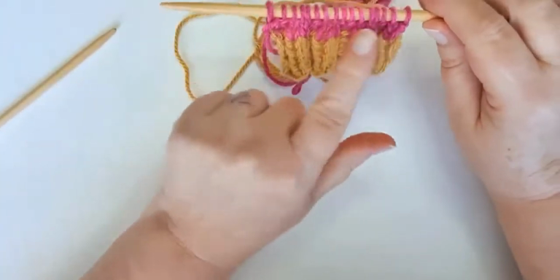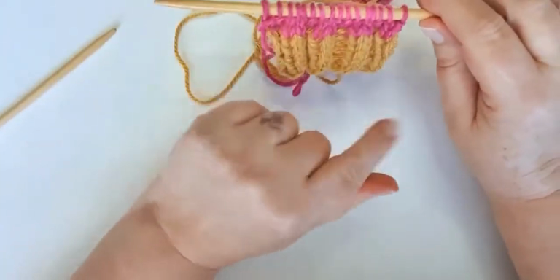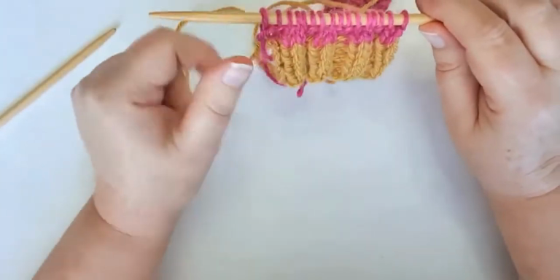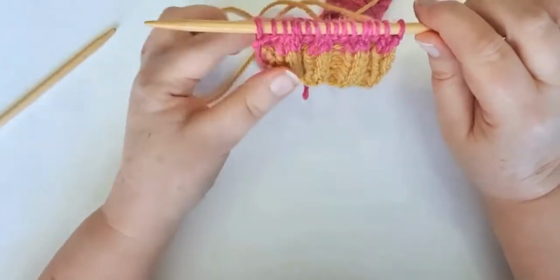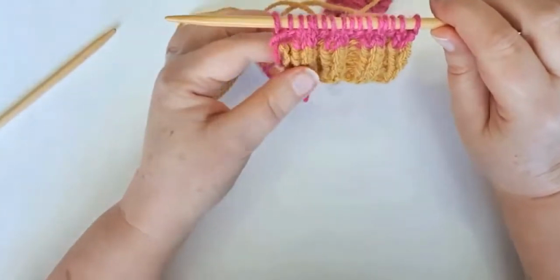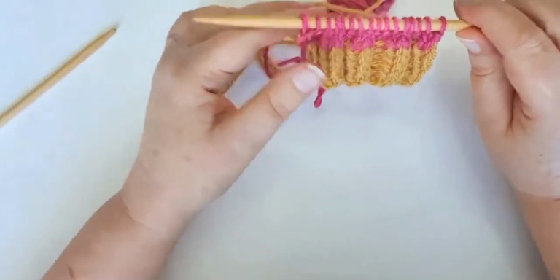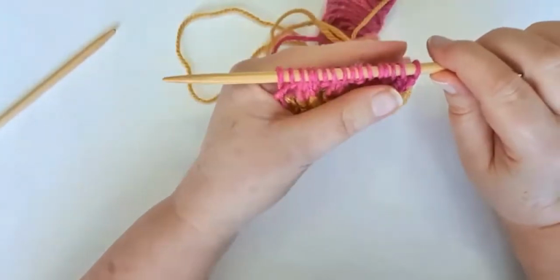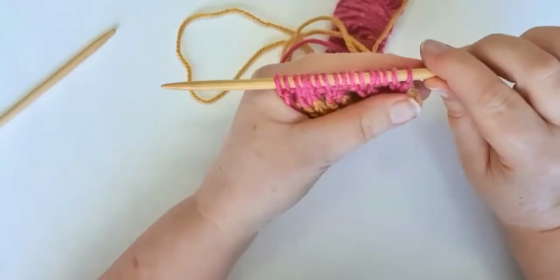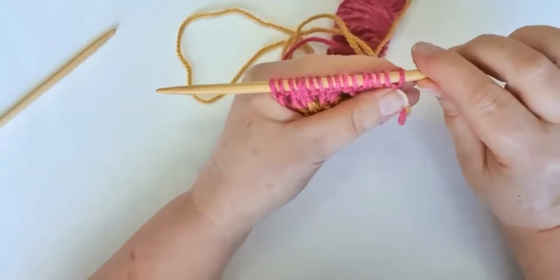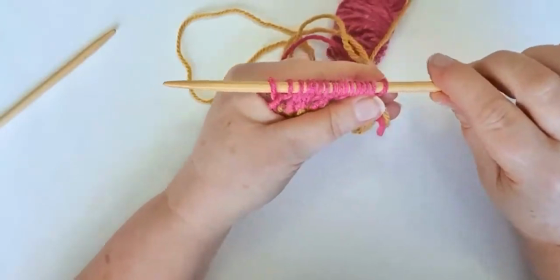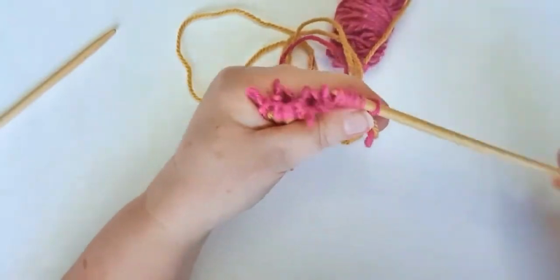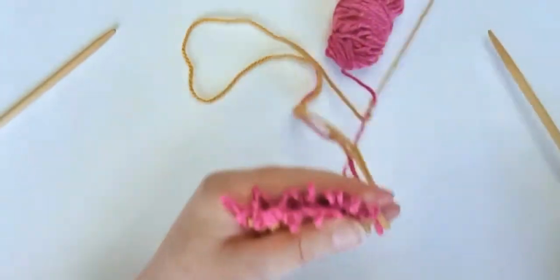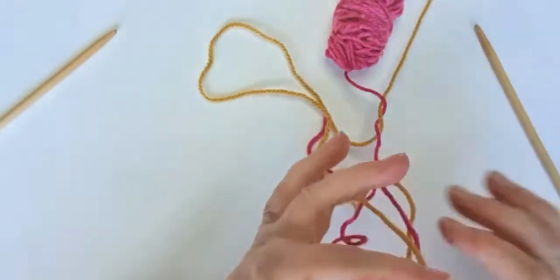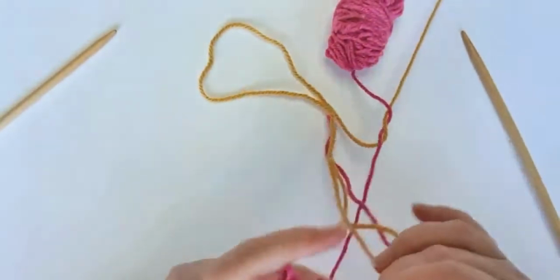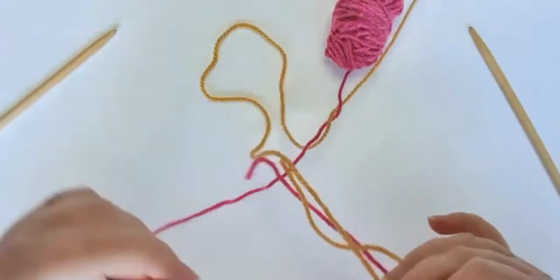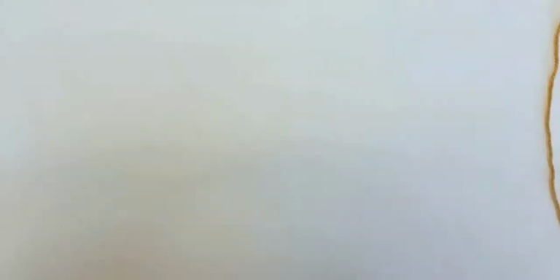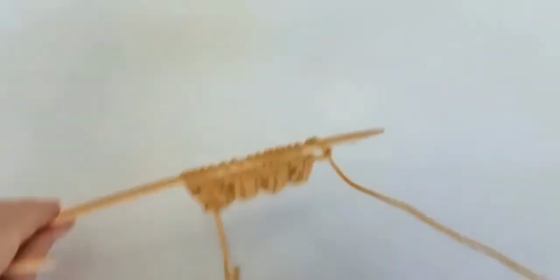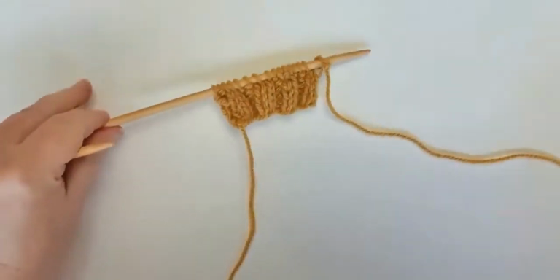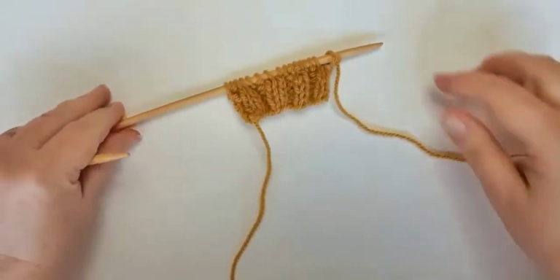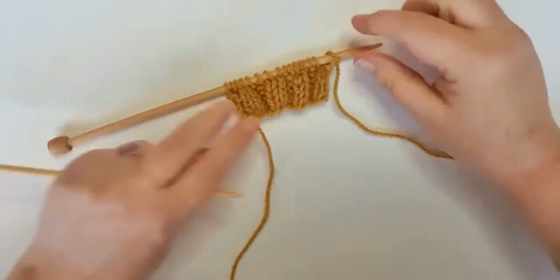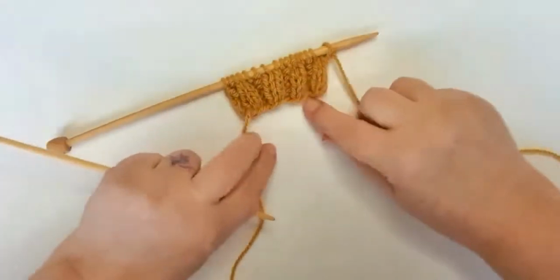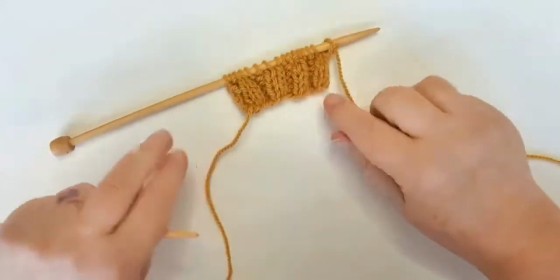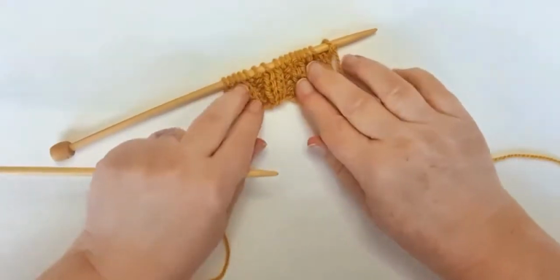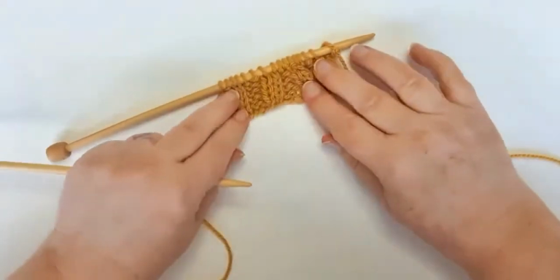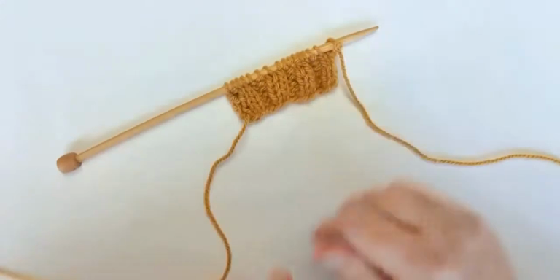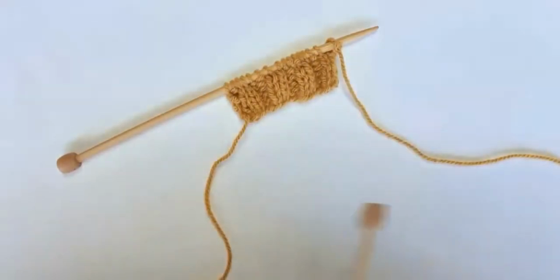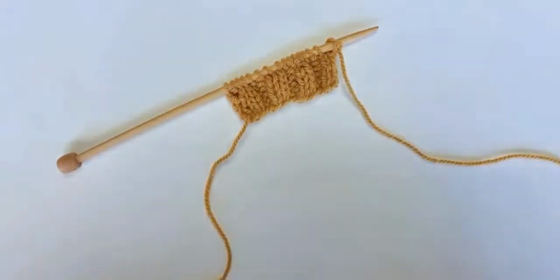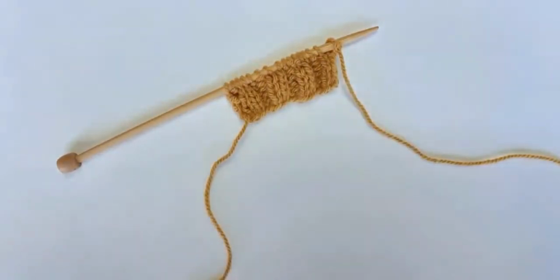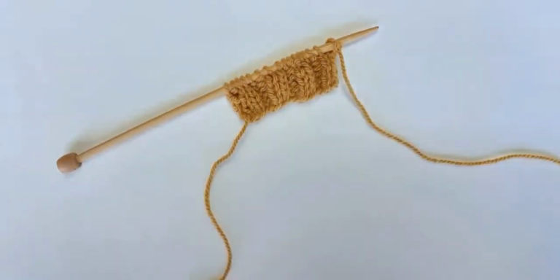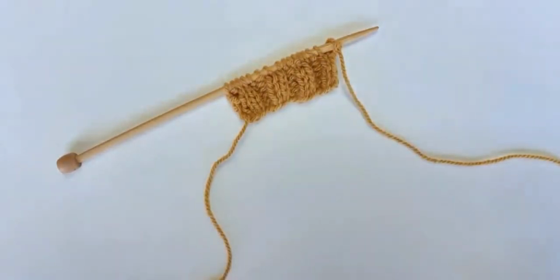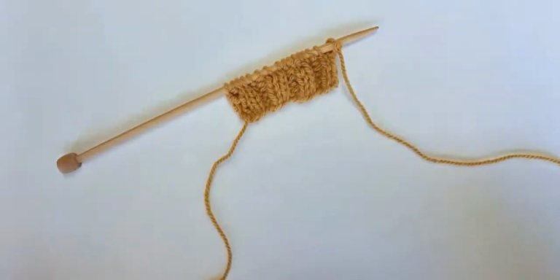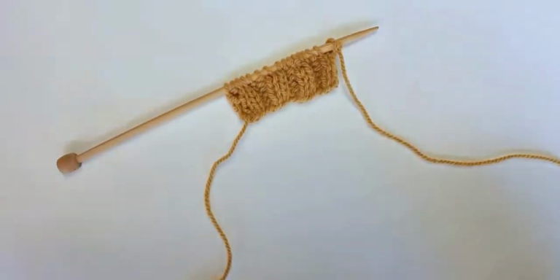So I'm just going to take all this pink knitting back. I've brought the work back to just the yellow rib.